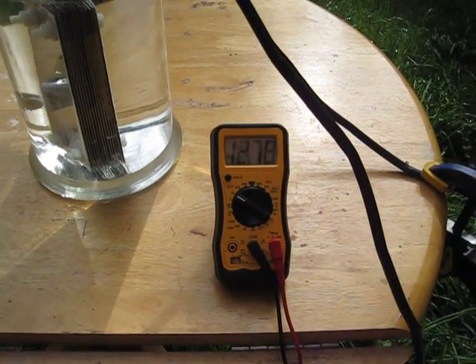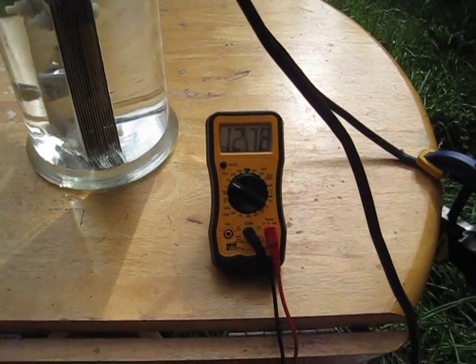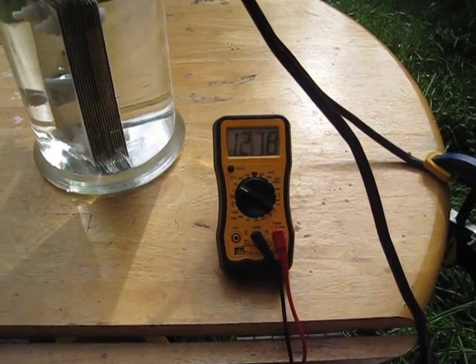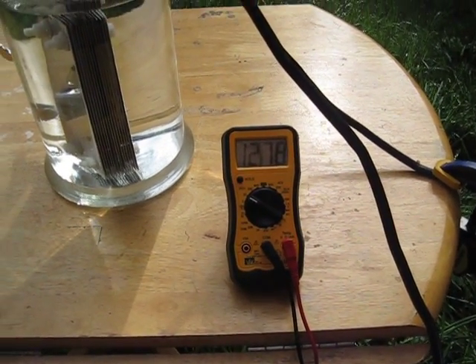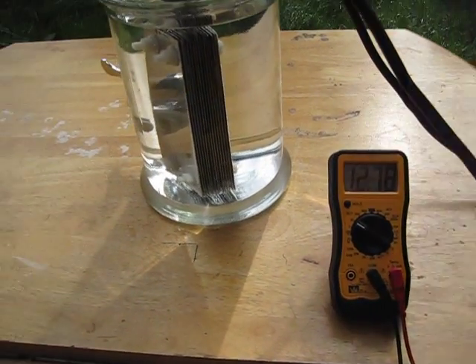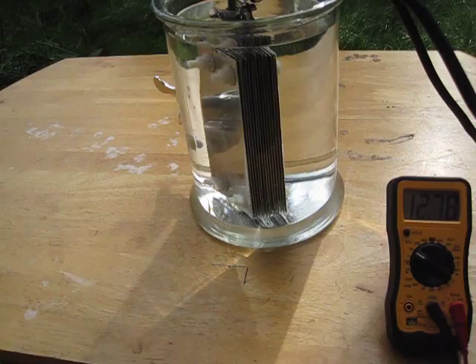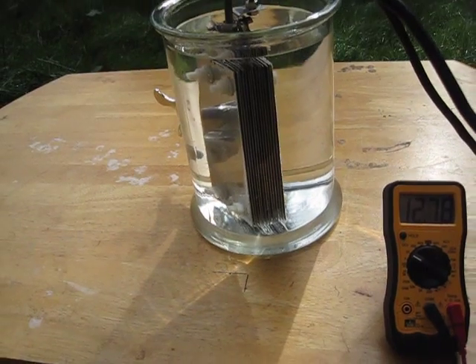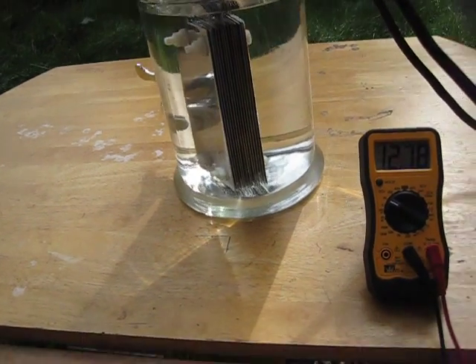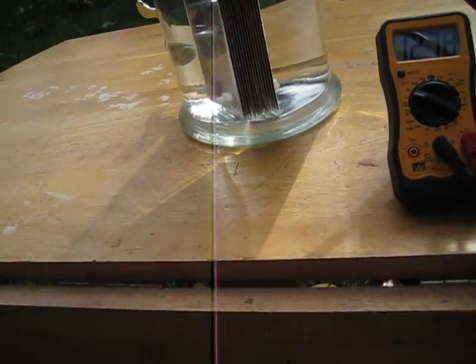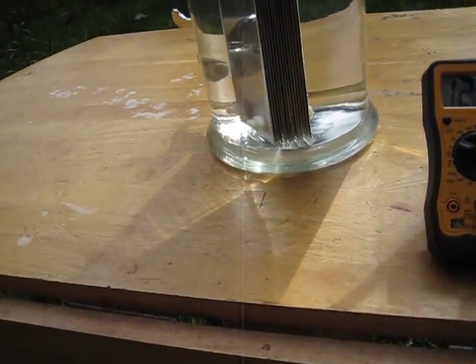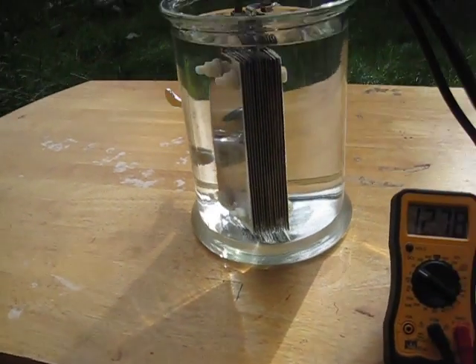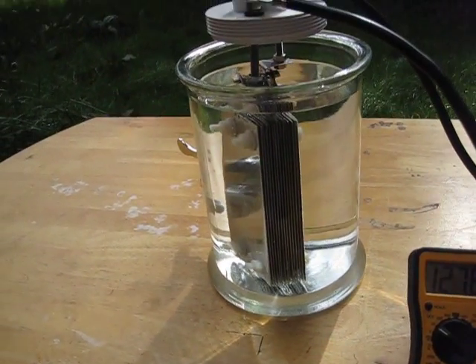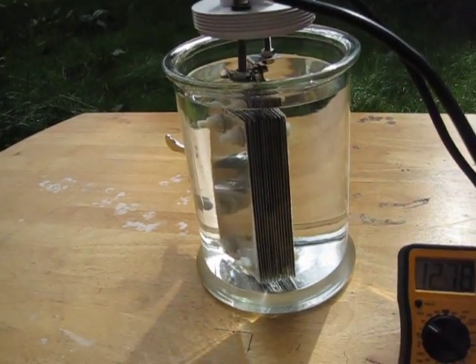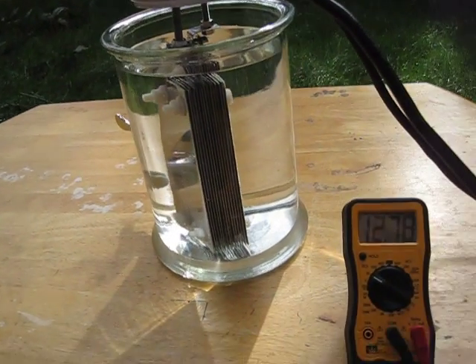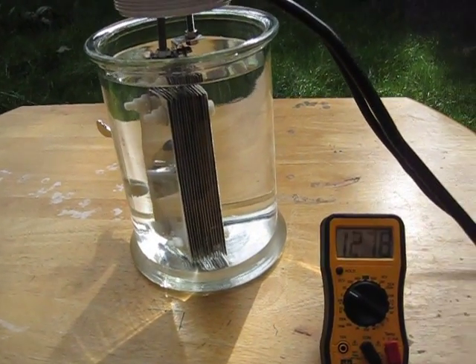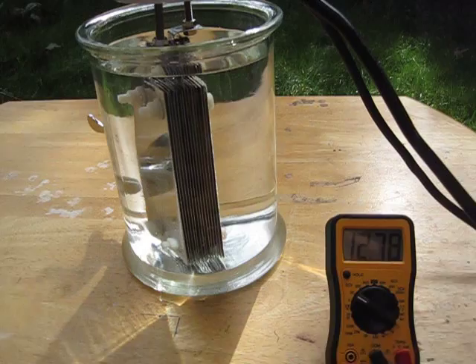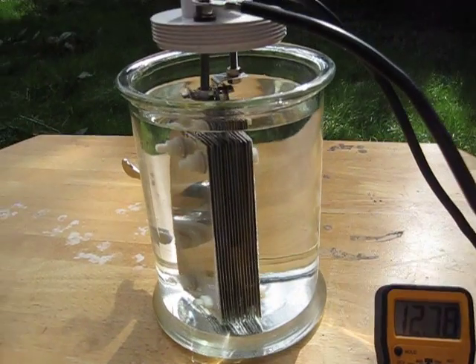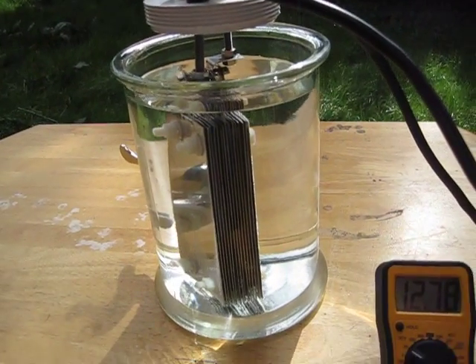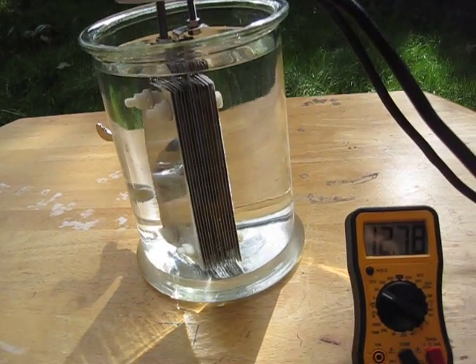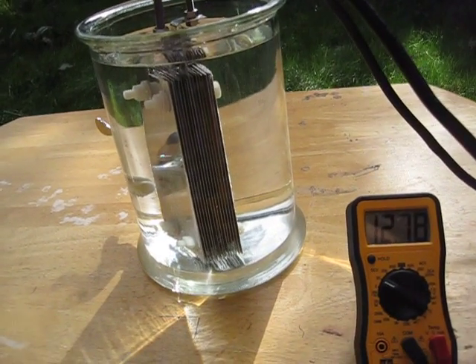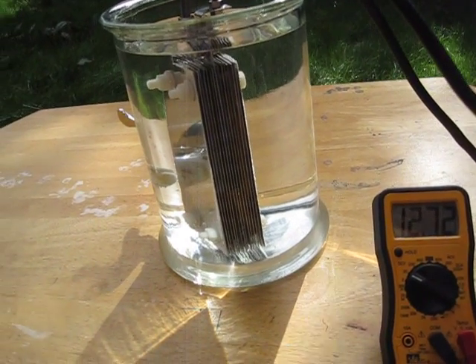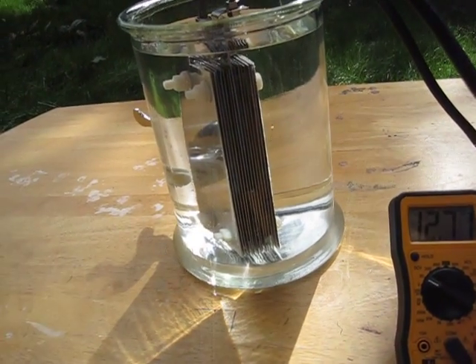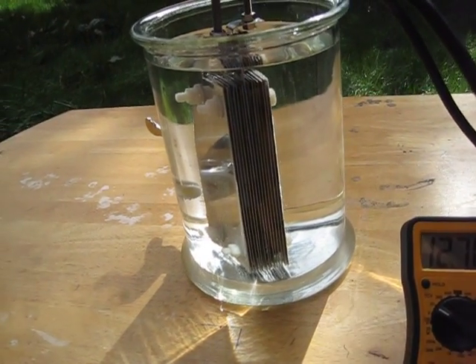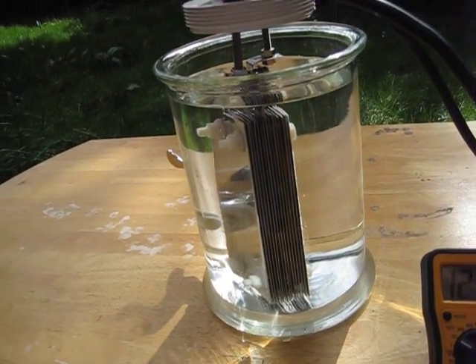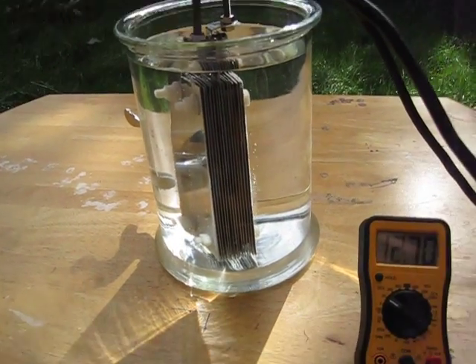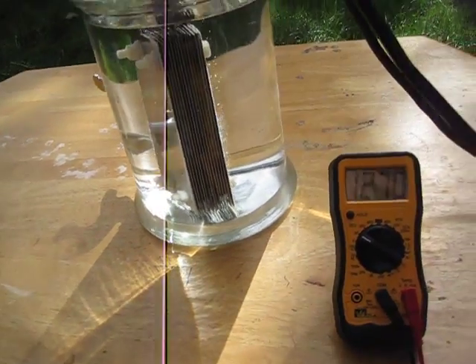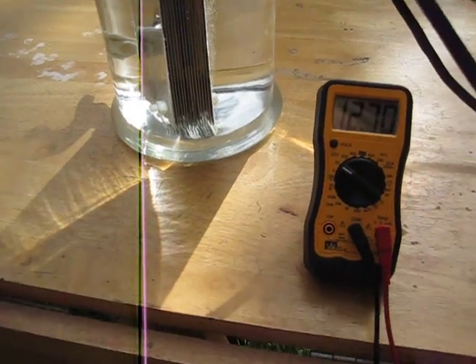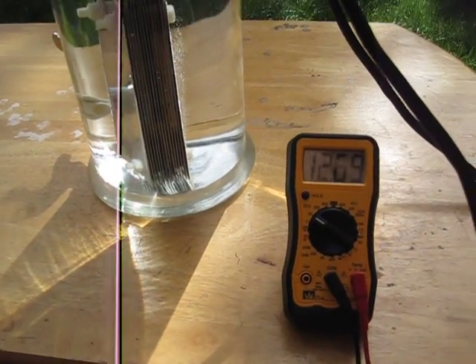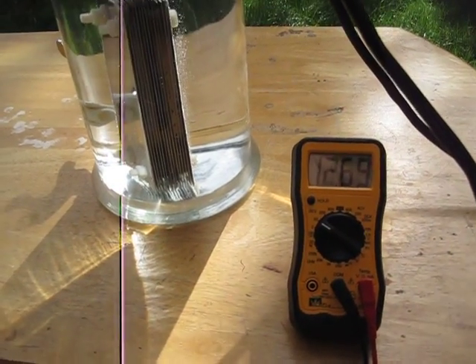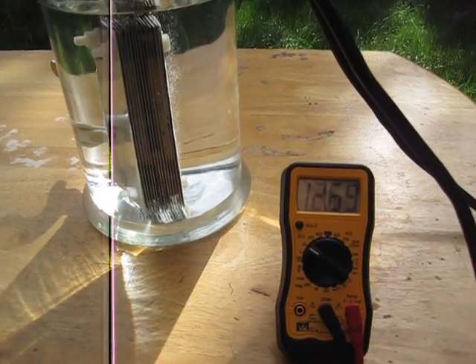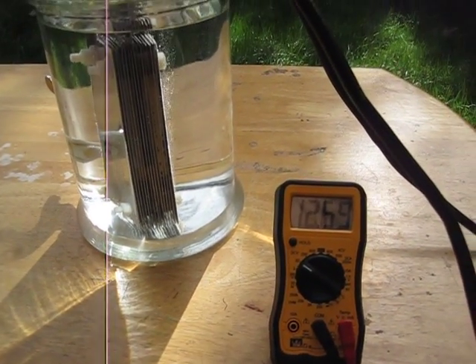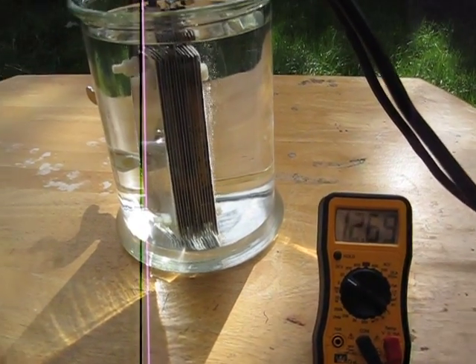Deep cell battery sitting at 1278. I plugged it in for a second but I wanted you guys to see this — this will be his first fire up. The battery has already gone down to 1269.